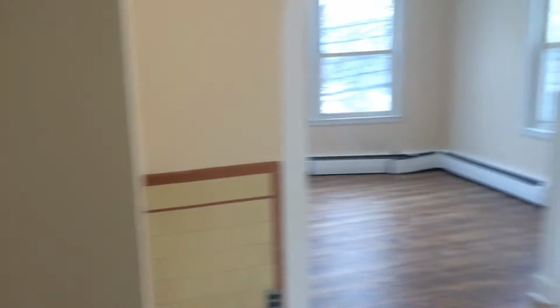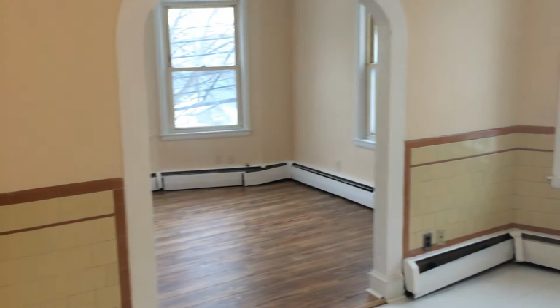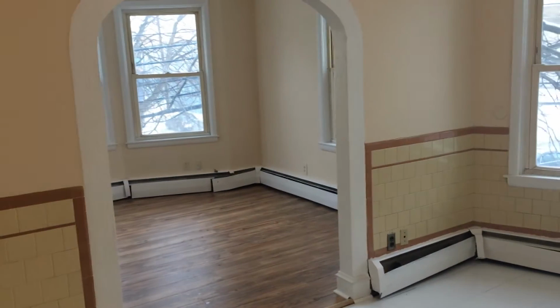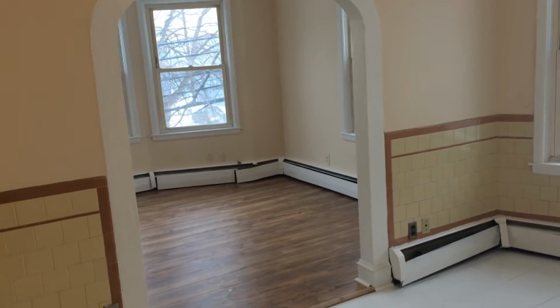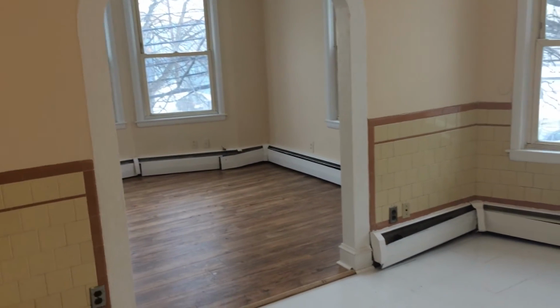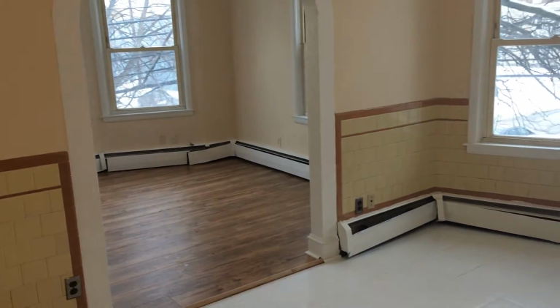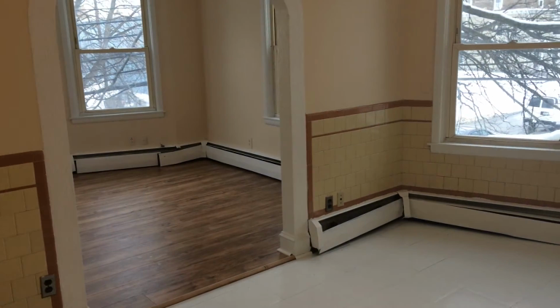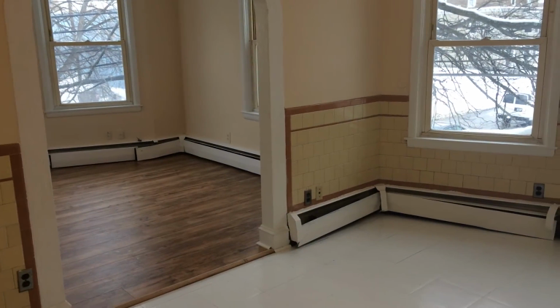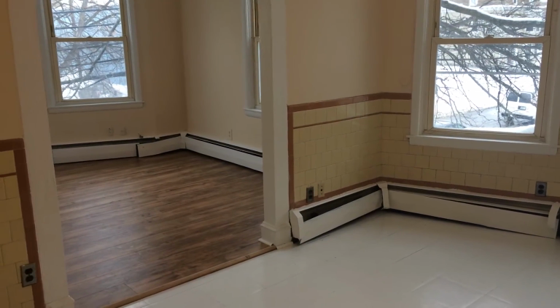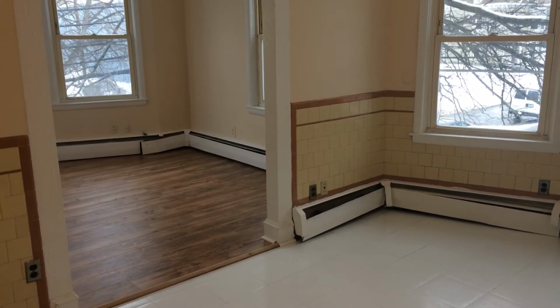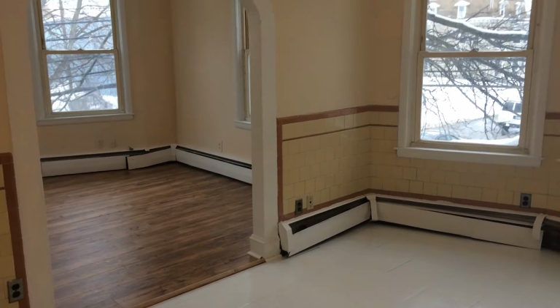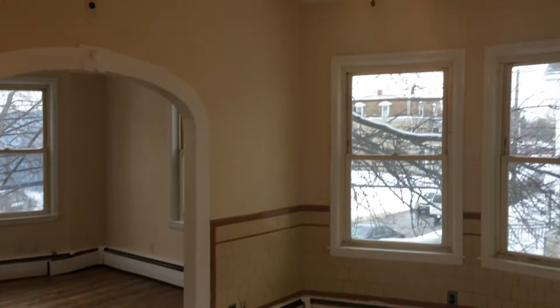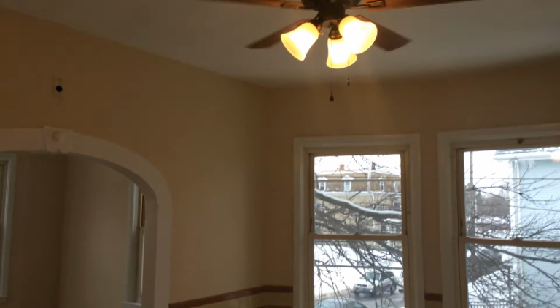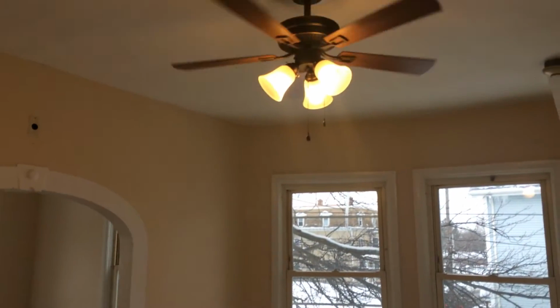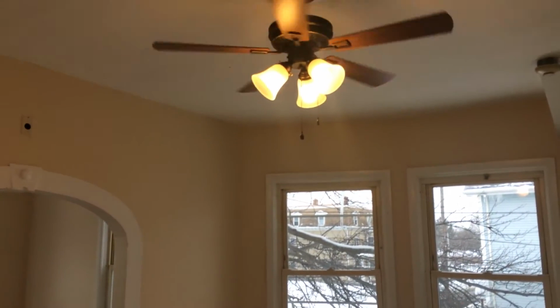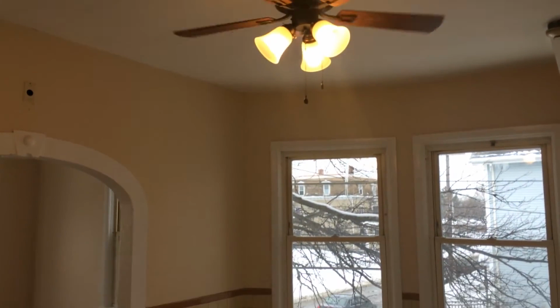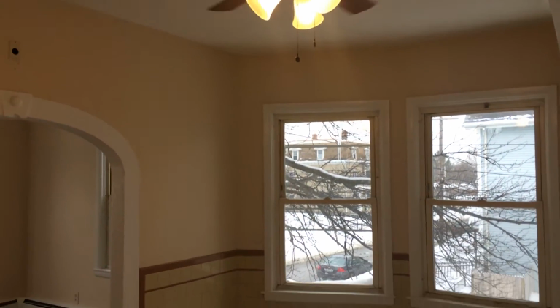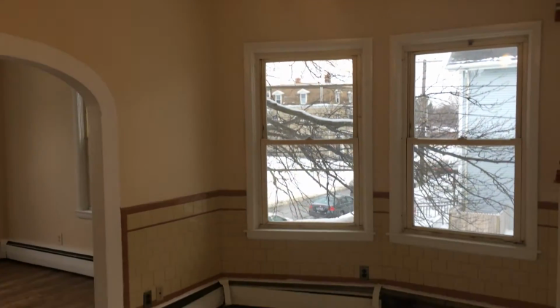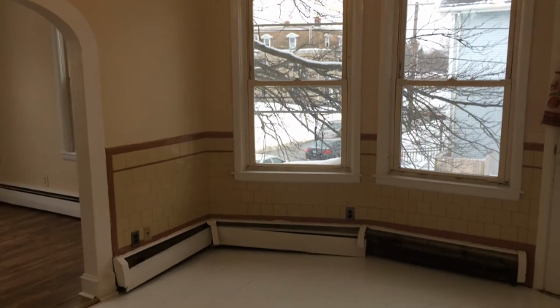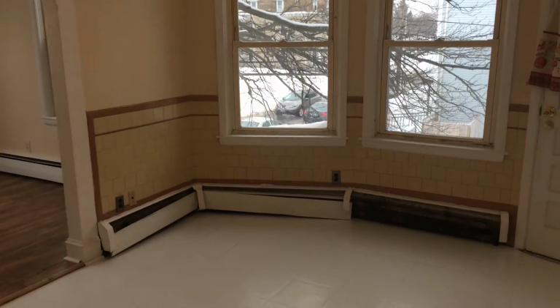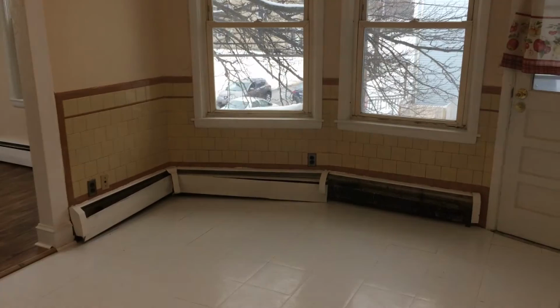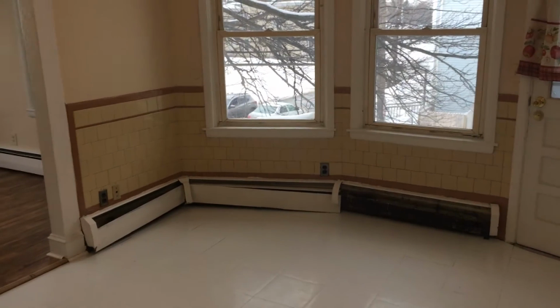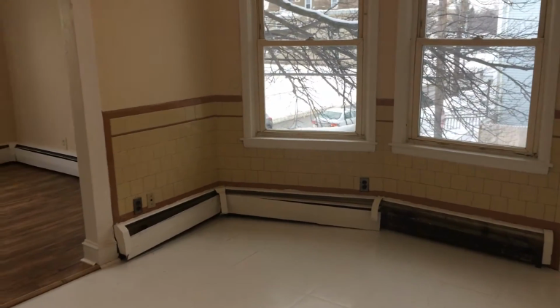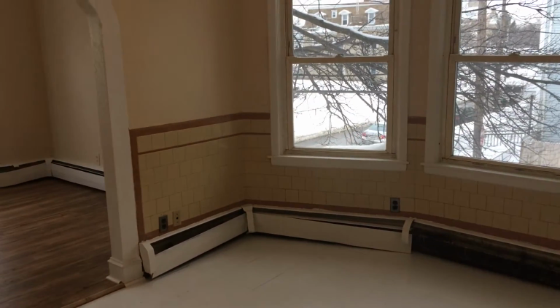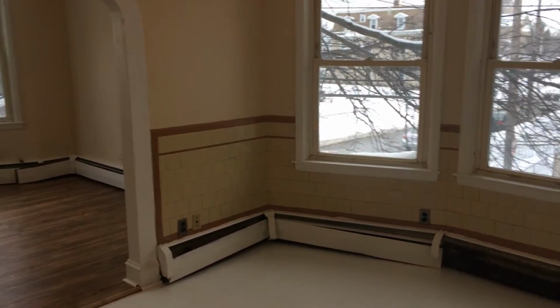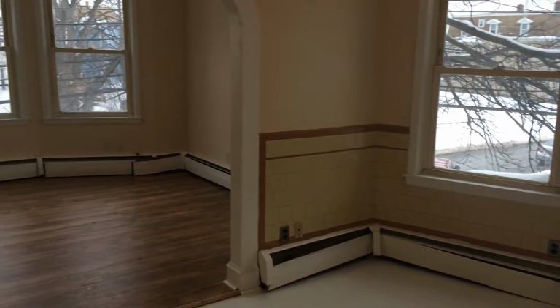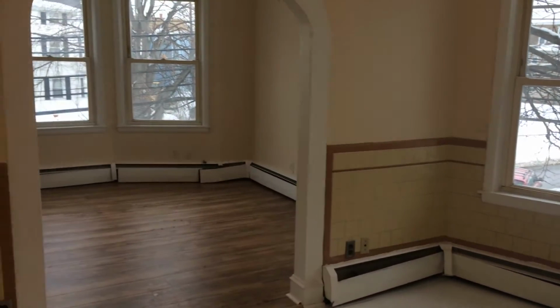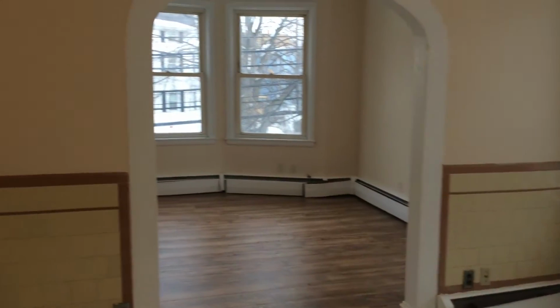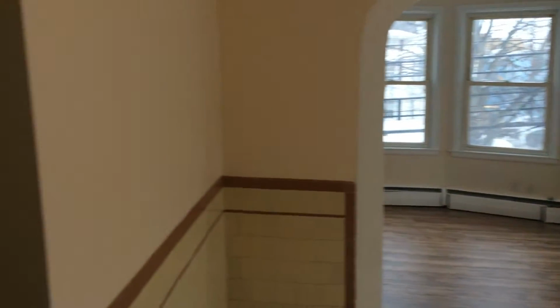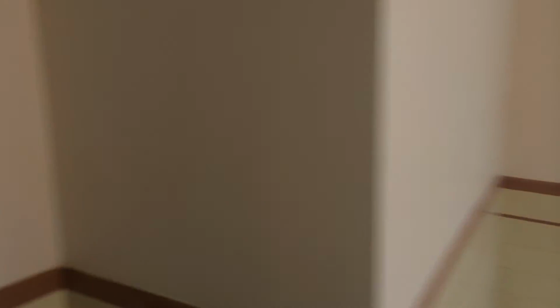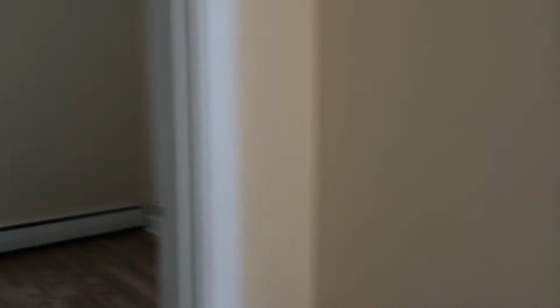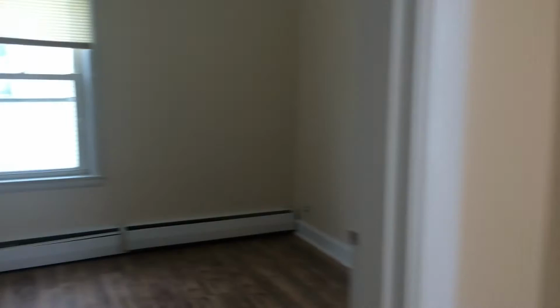And if you take a look here, you can see that there's plenty of room for a dining set, and a ceiling fan up above for the warm months. It's important to note that the tile in the kitchen is brand new.